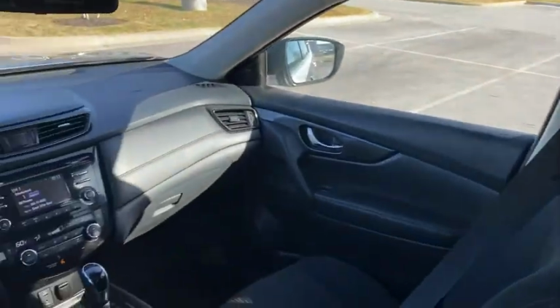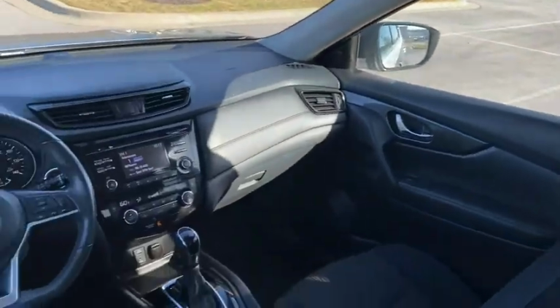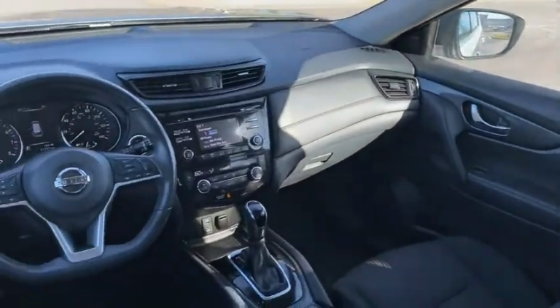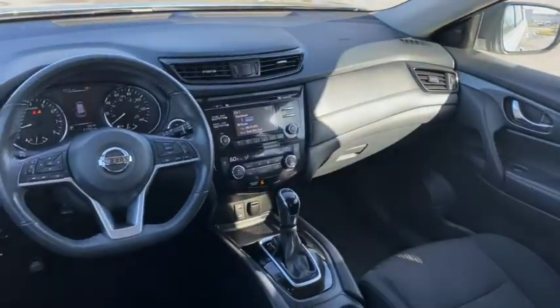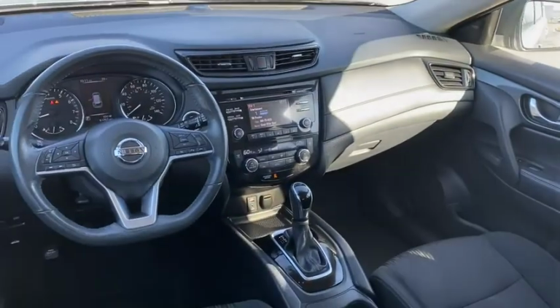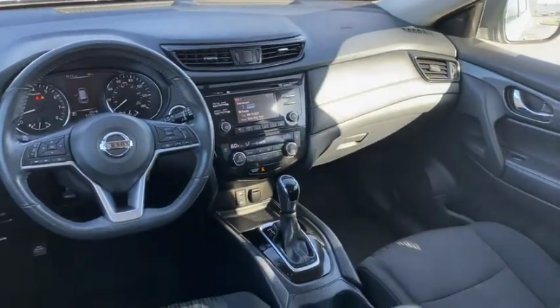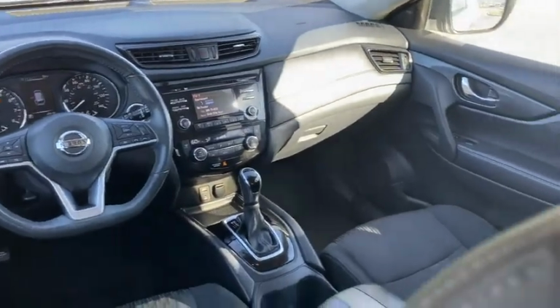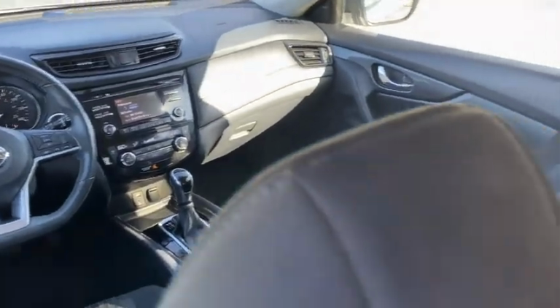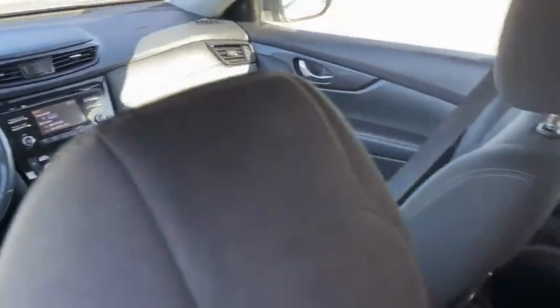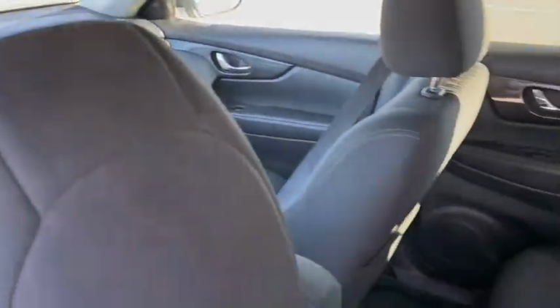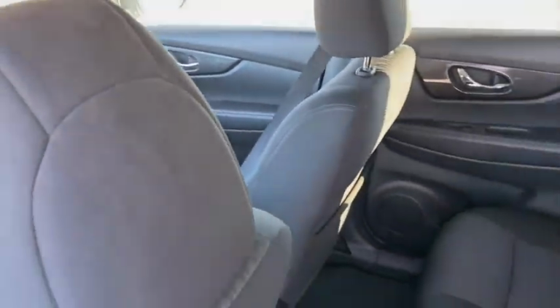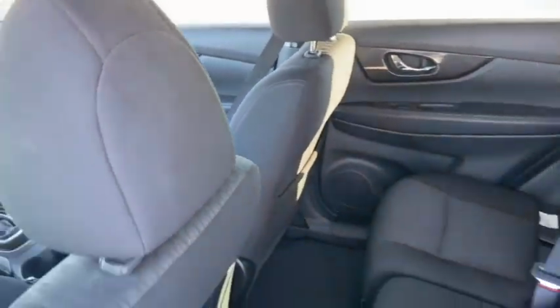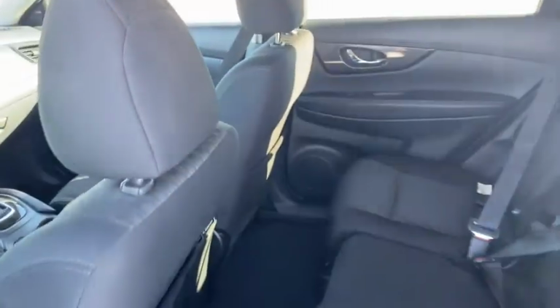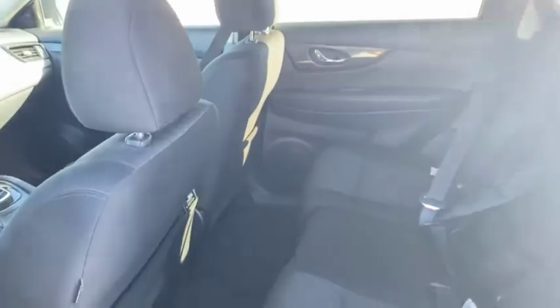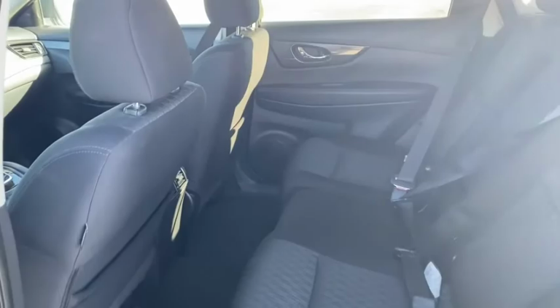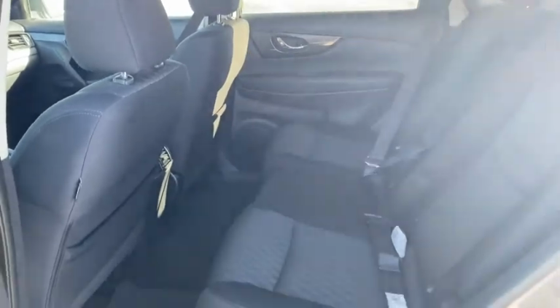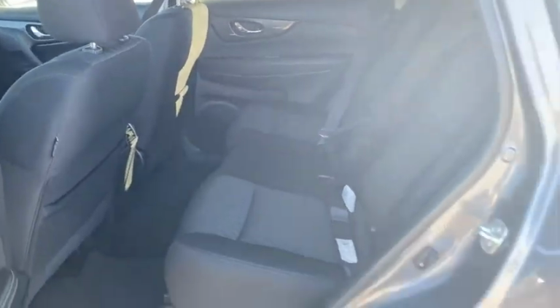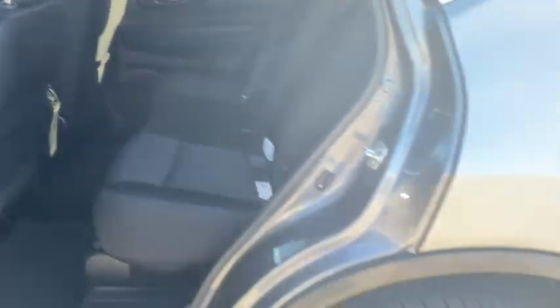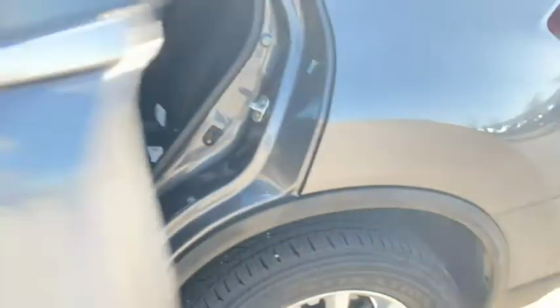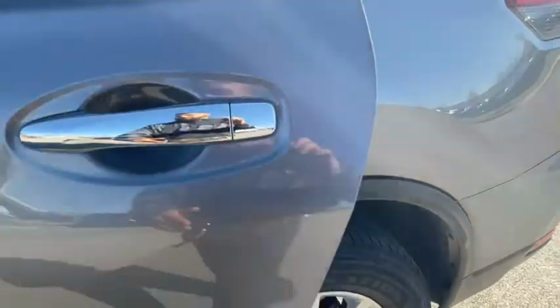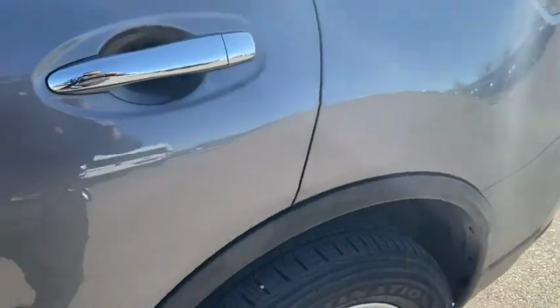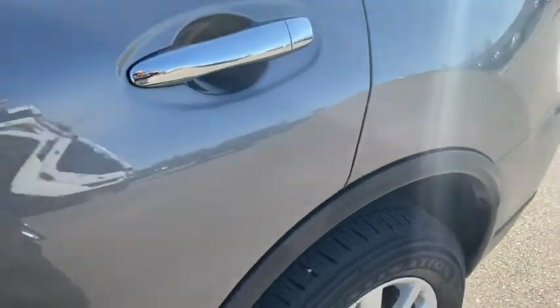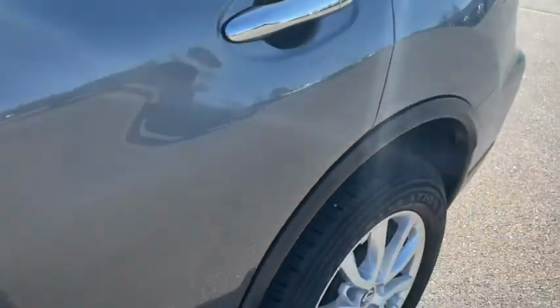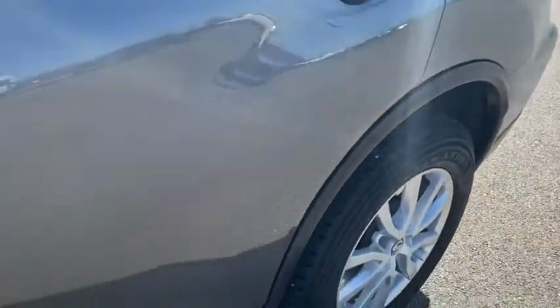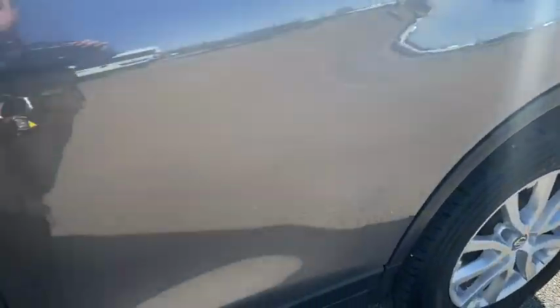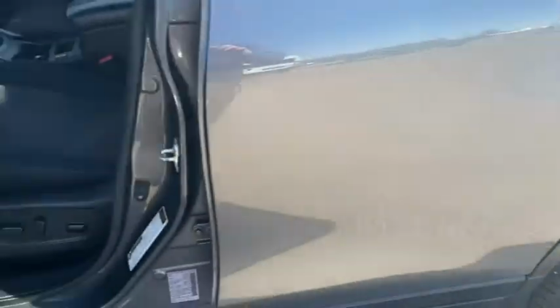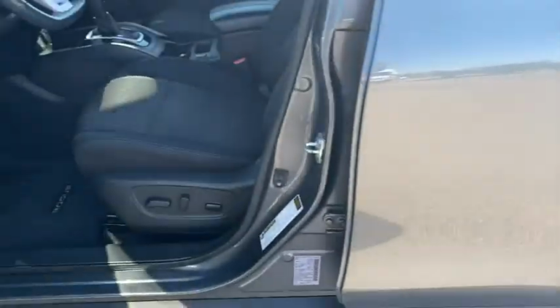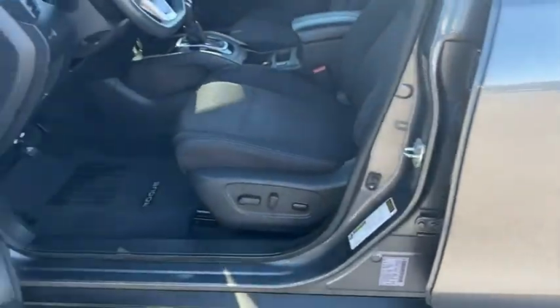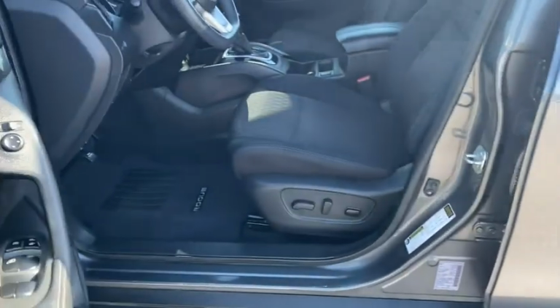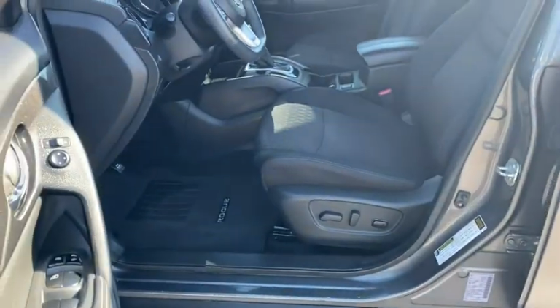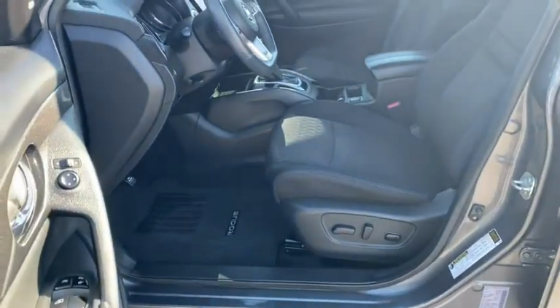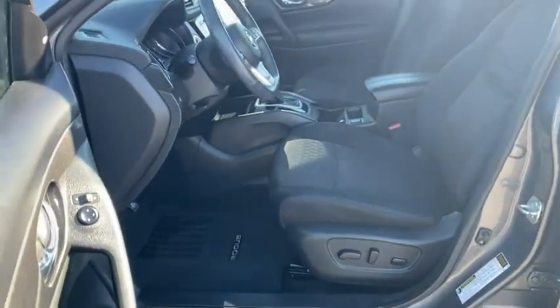Heated front seats, tachometer, brake assist, overhead console, panic alarm, remote keyless entry, cloth seat trim, front reading lamps.